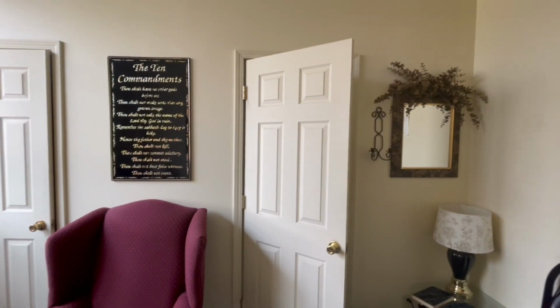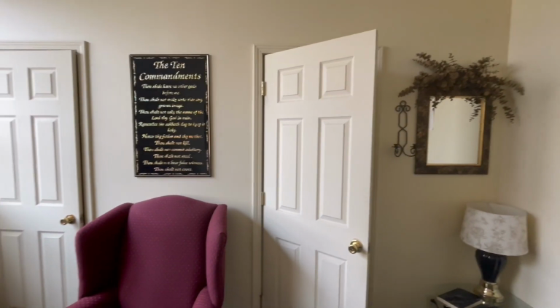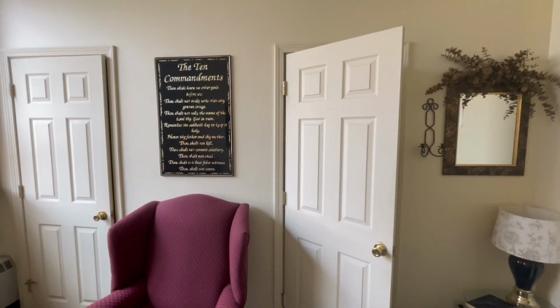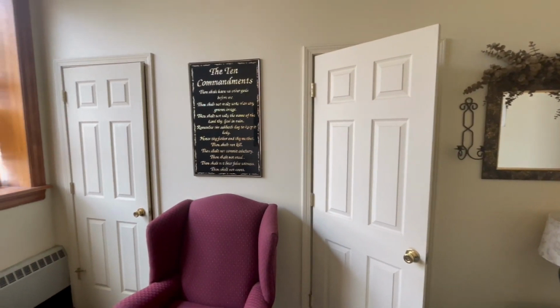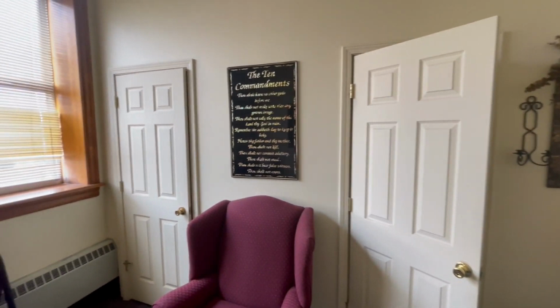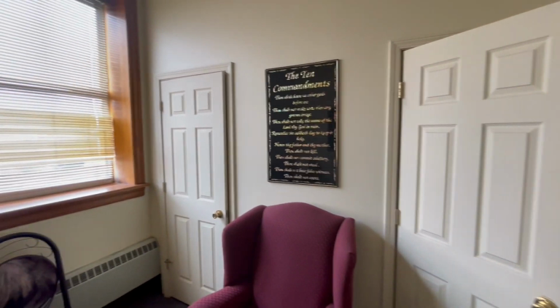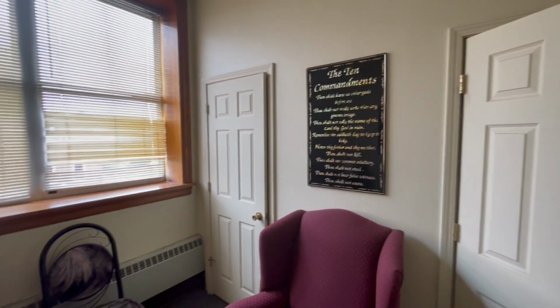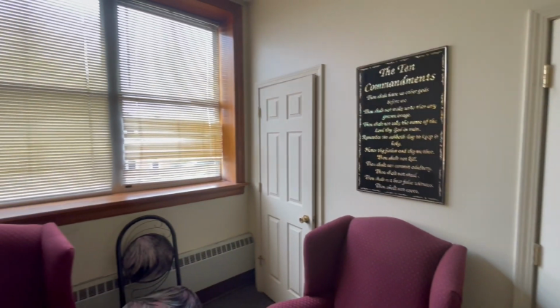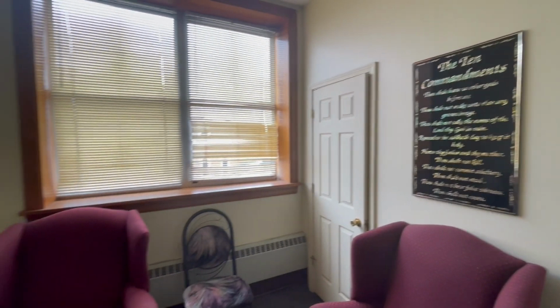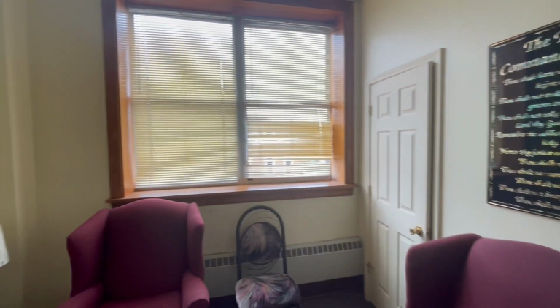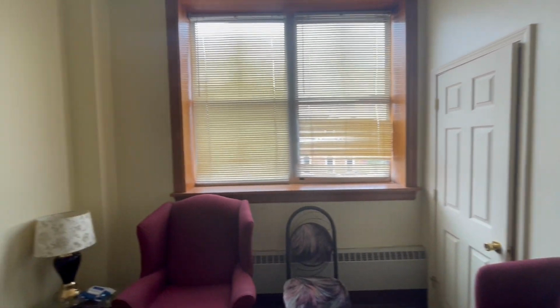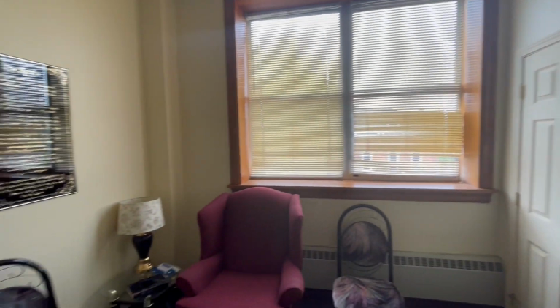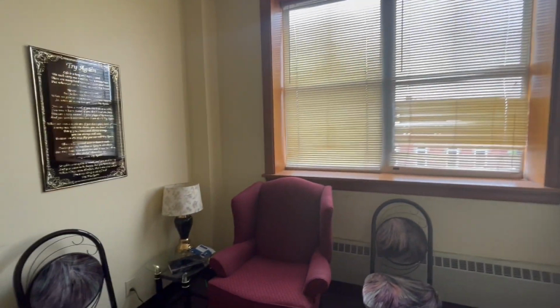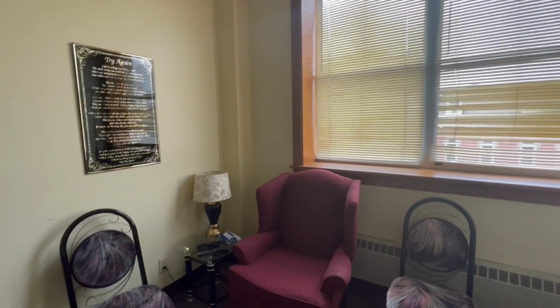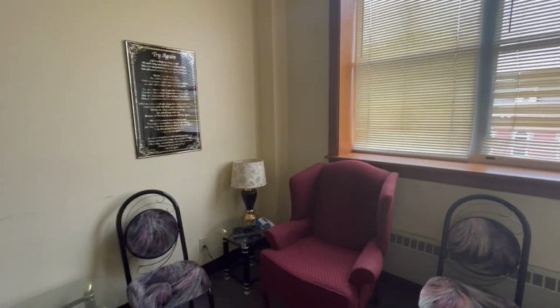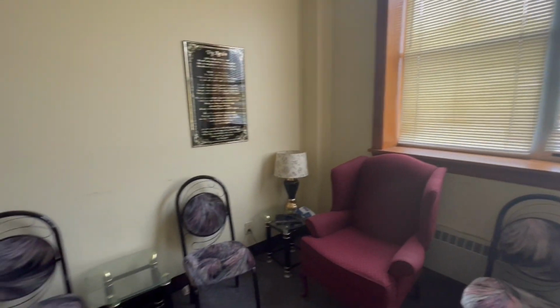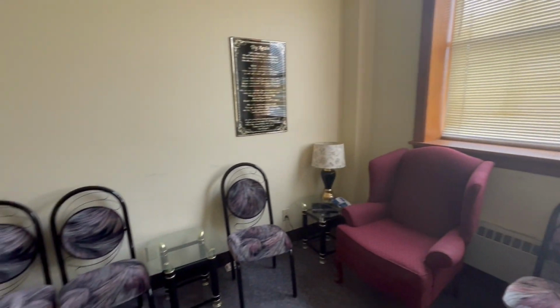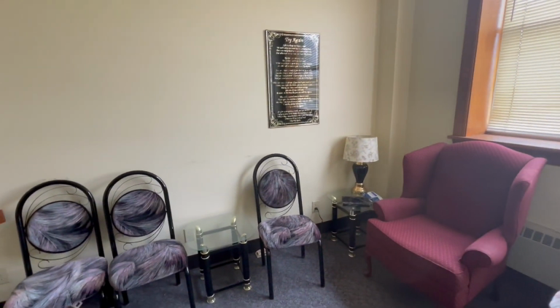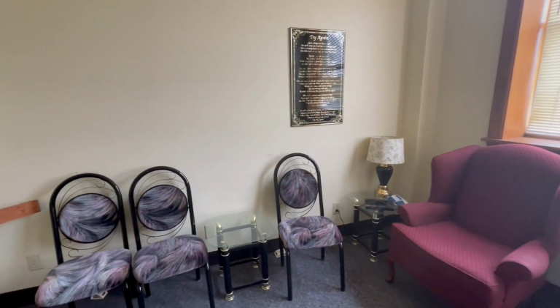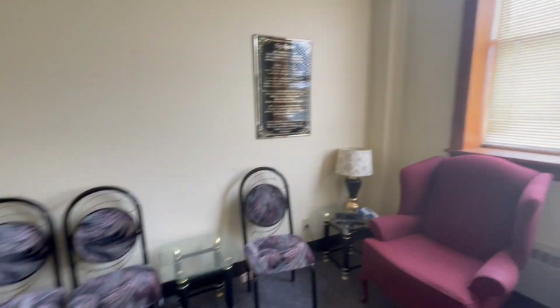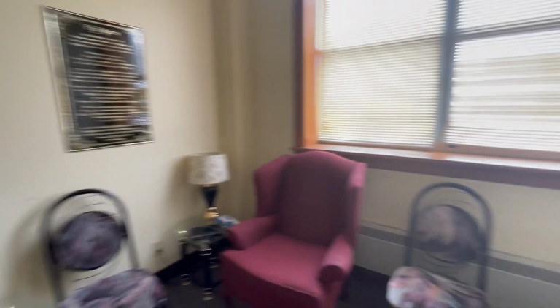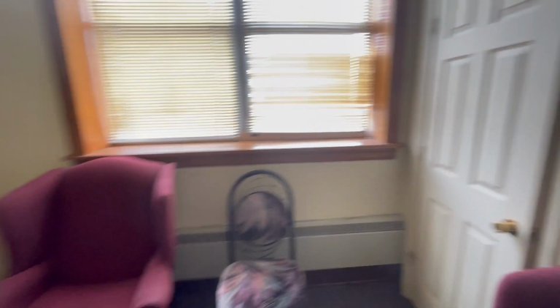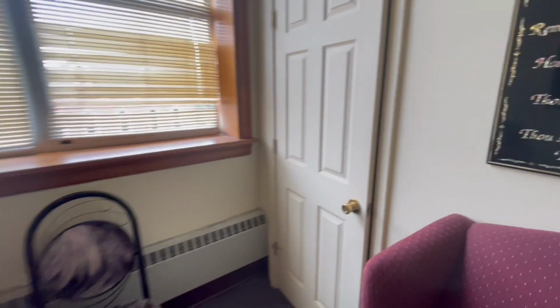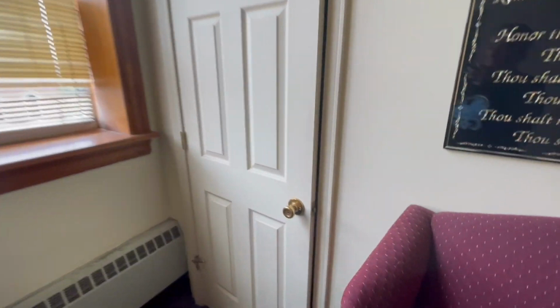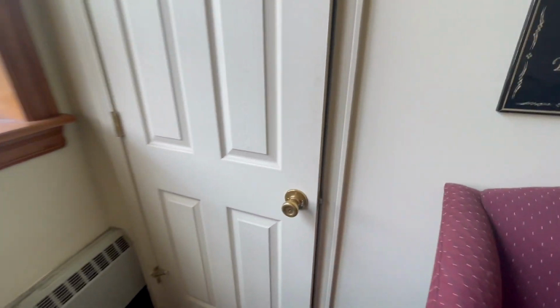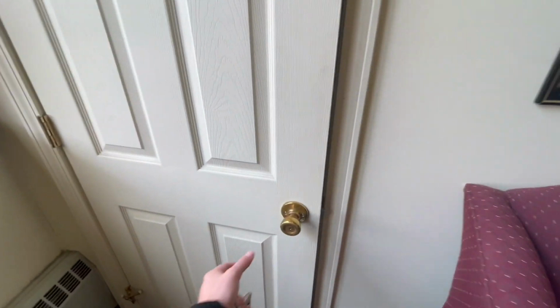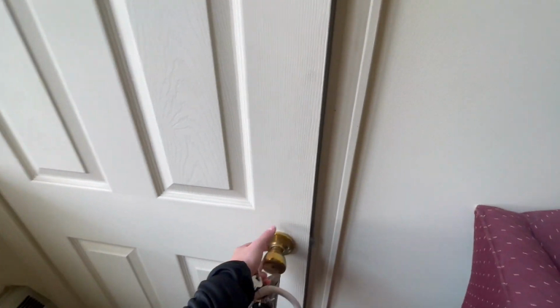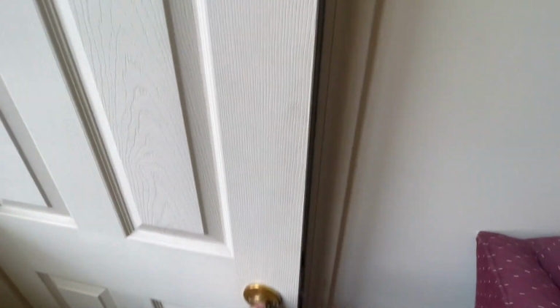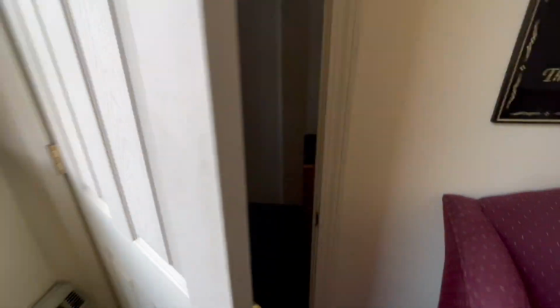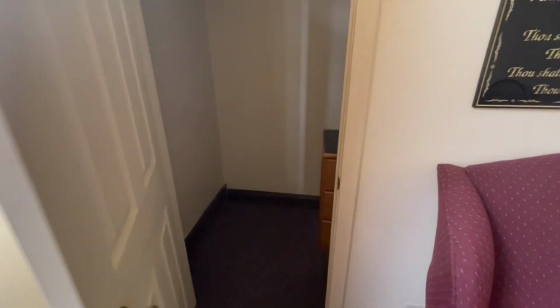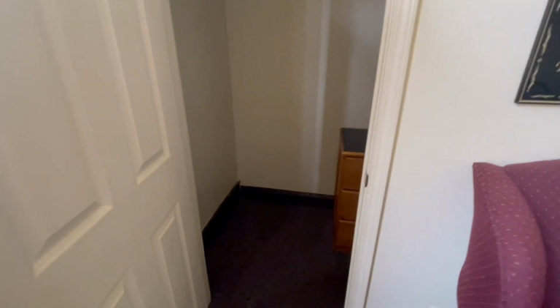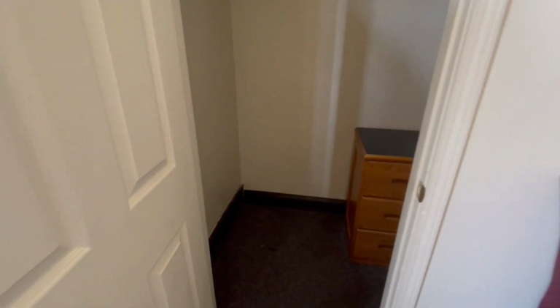The prayer rooms are a special part of our campus. Life can get really busy, so this is a great place to get quiet and talk to God. Additionally, we do have some rooms off of the main room, and this can be used if you would like a little bit more privacy.